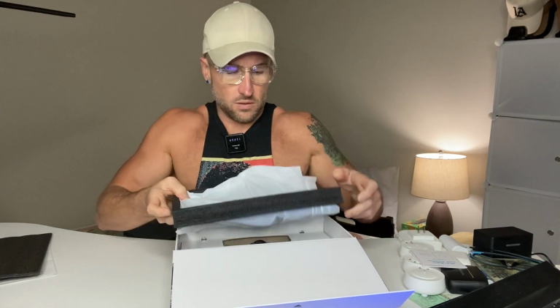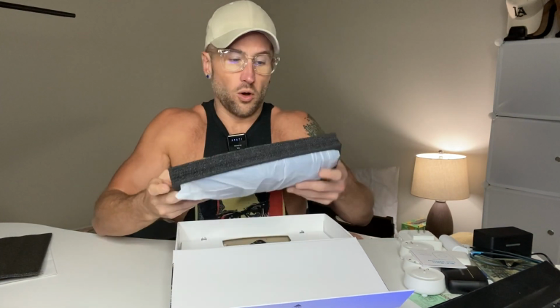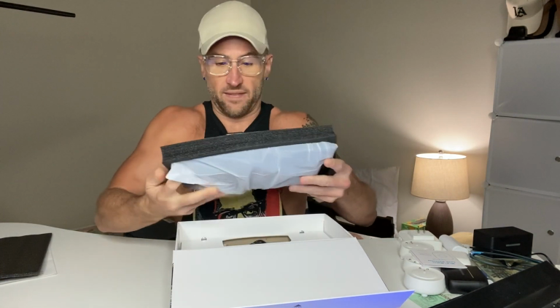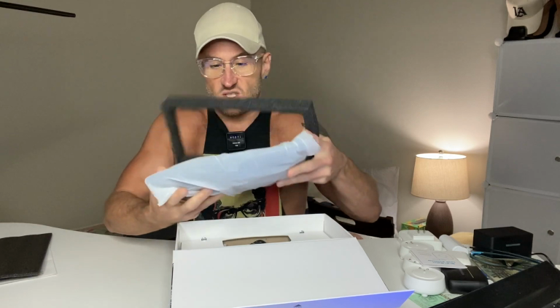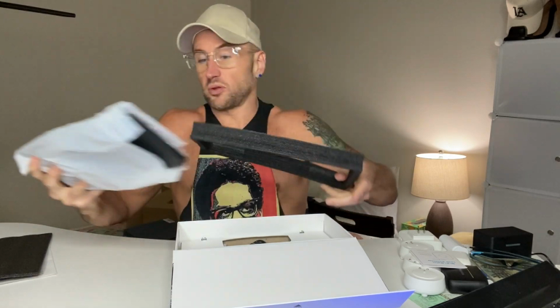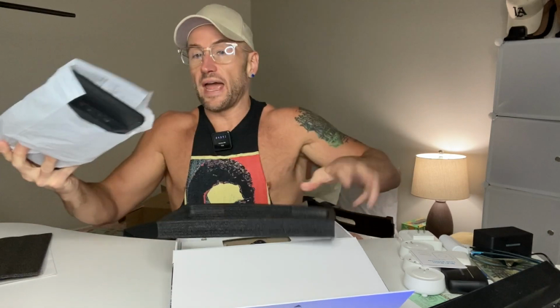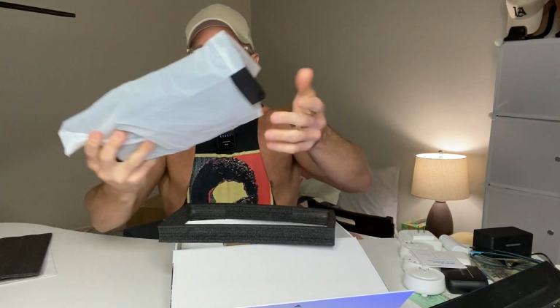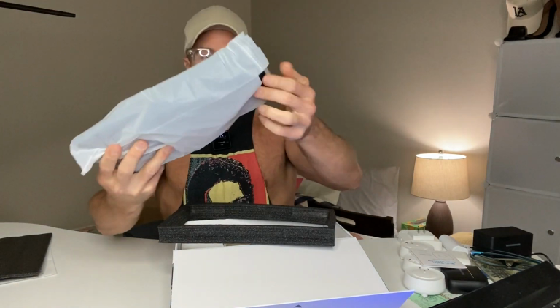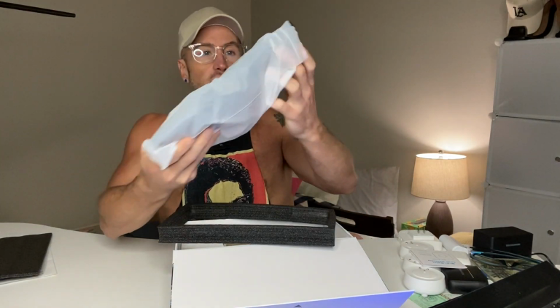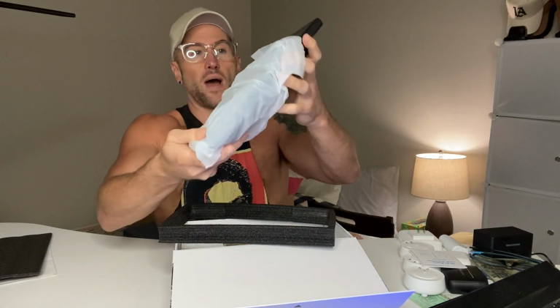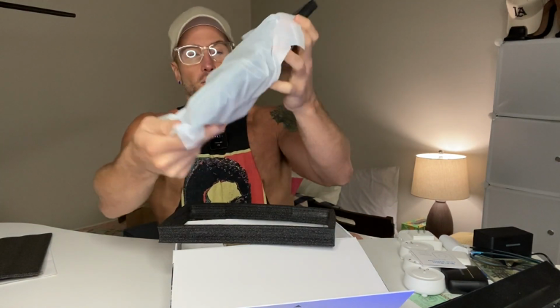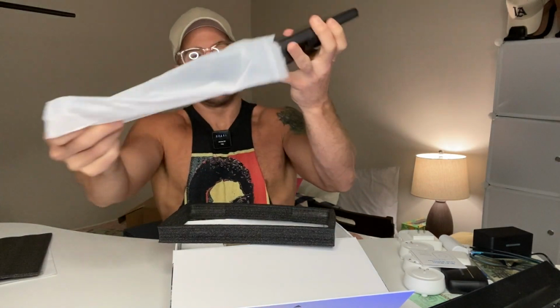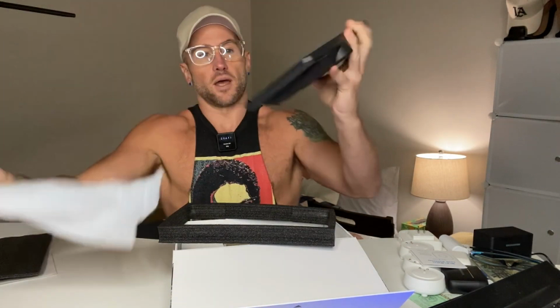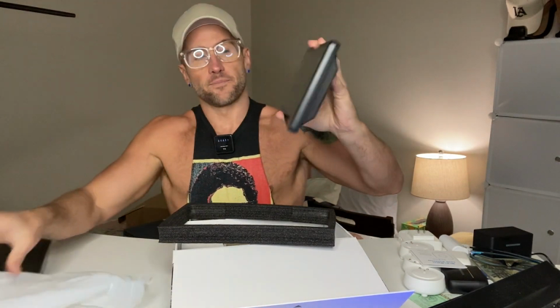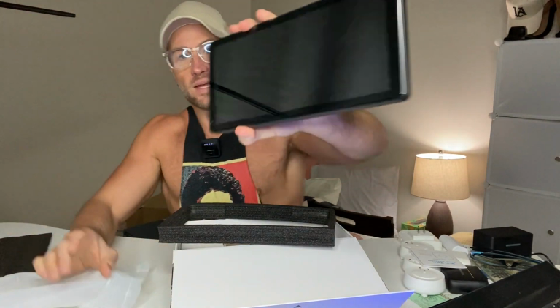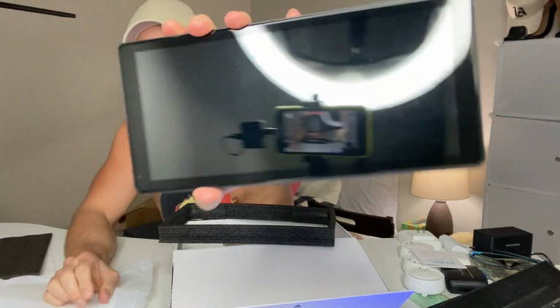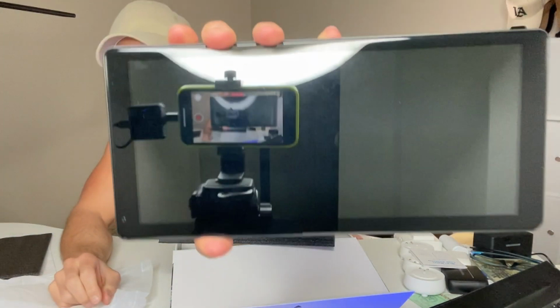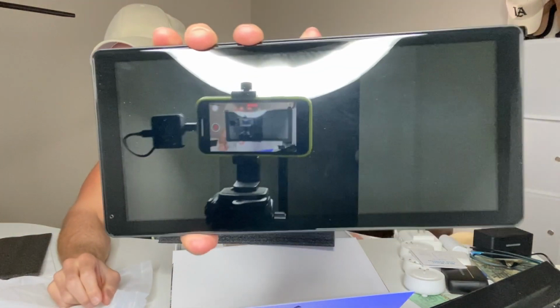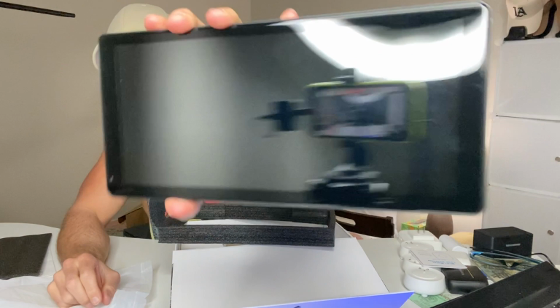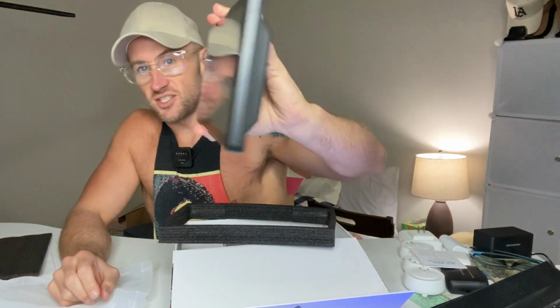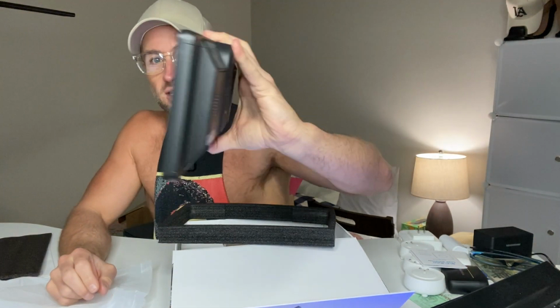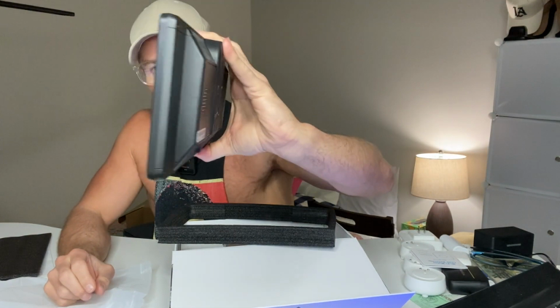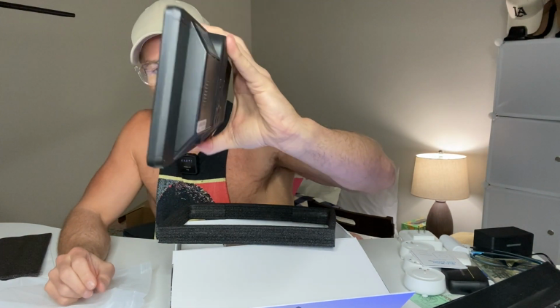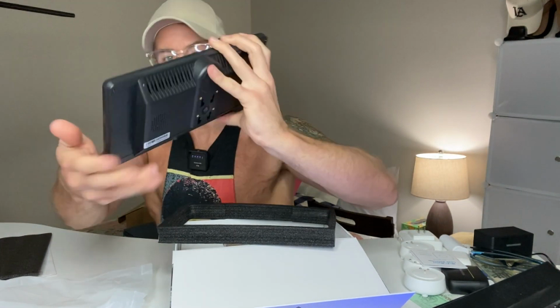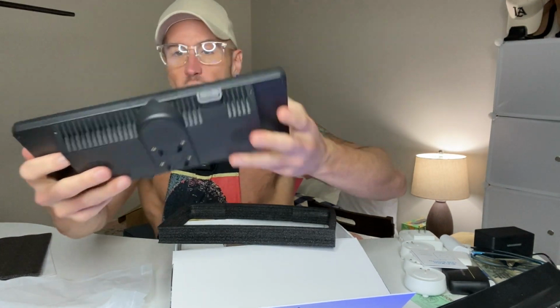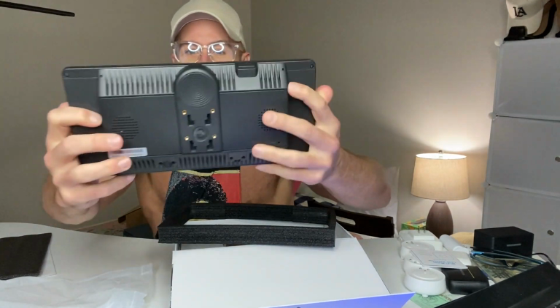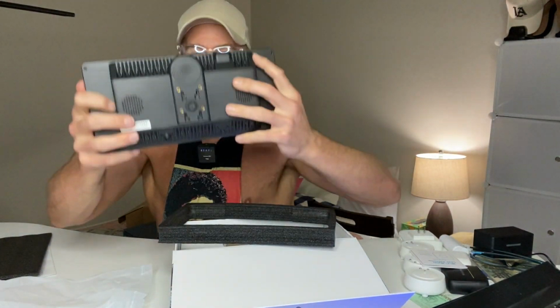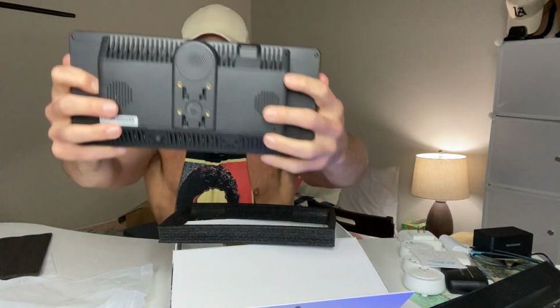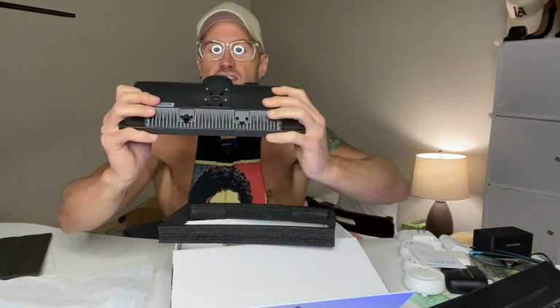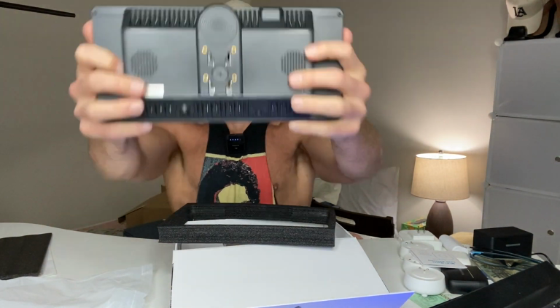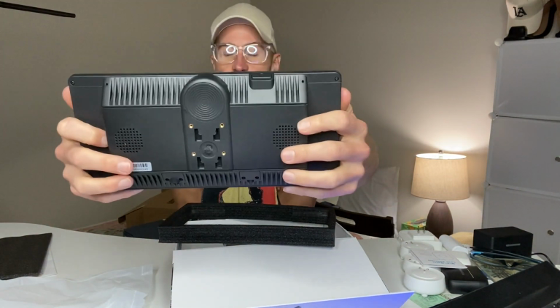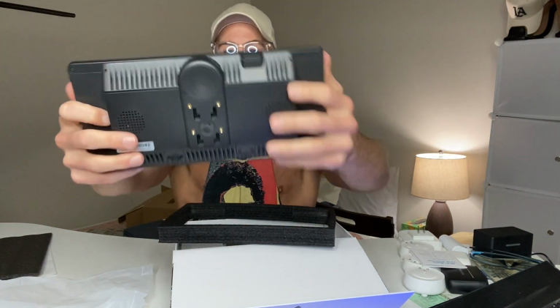Oh man, the display — look how sleek and thin it is. That is a large, sleek, thin display. I am so excited to get this on my car.